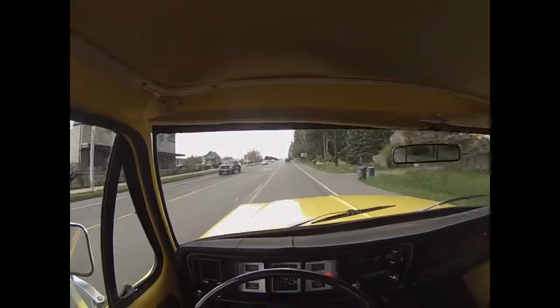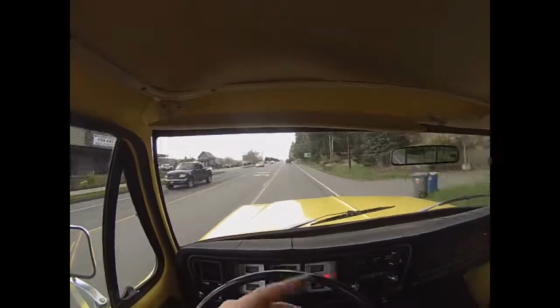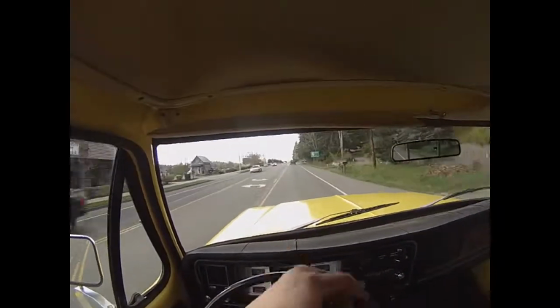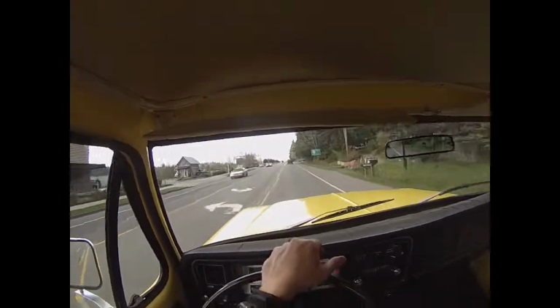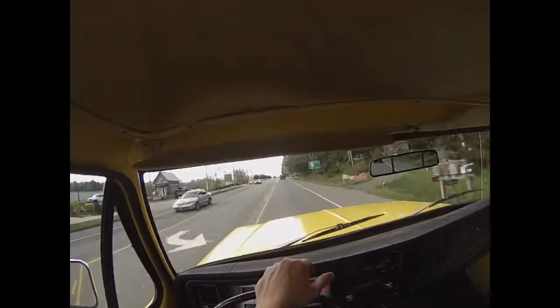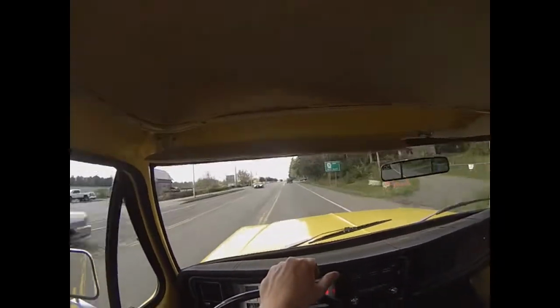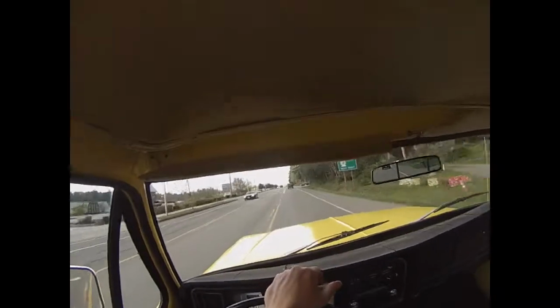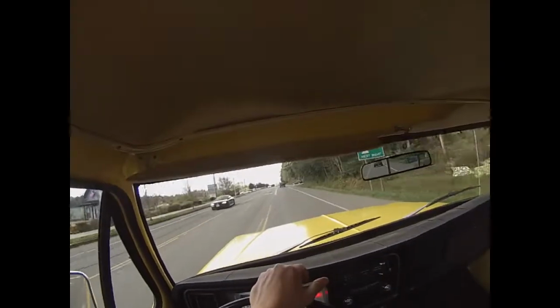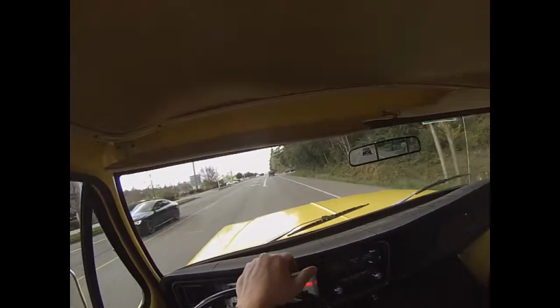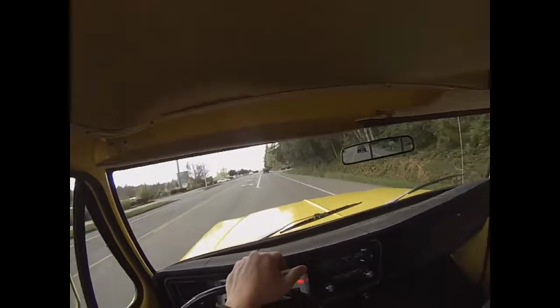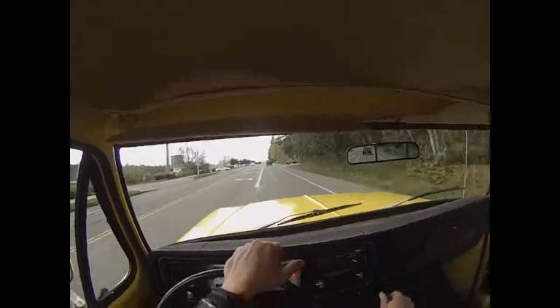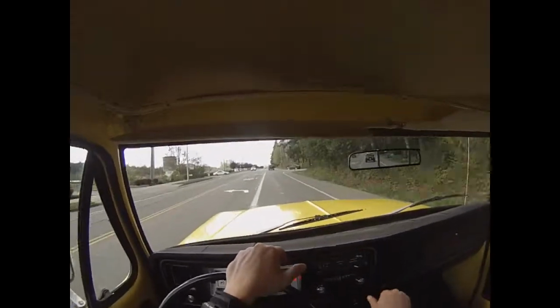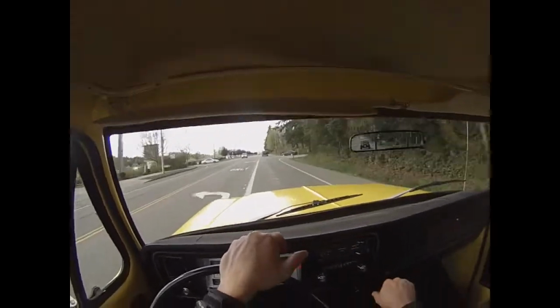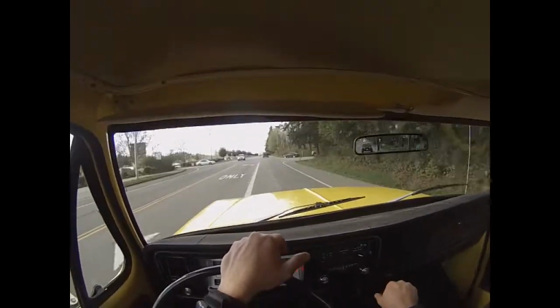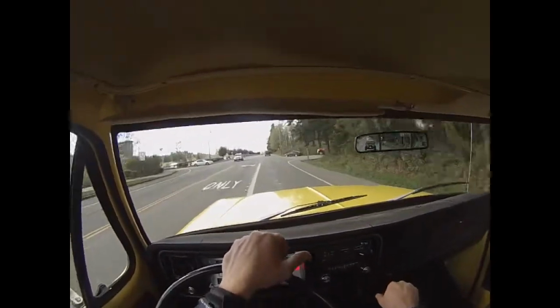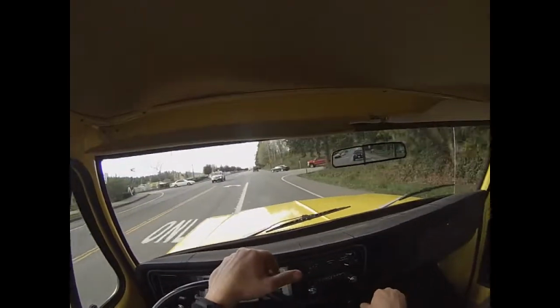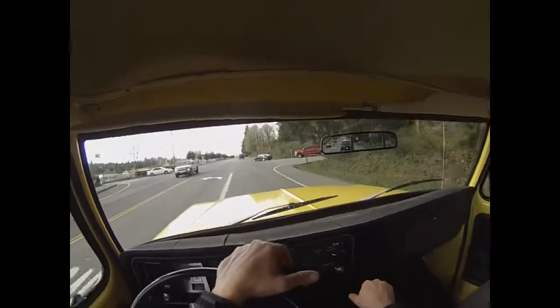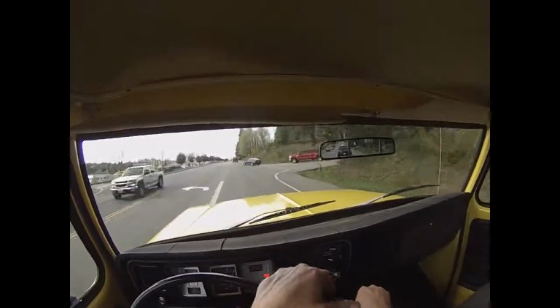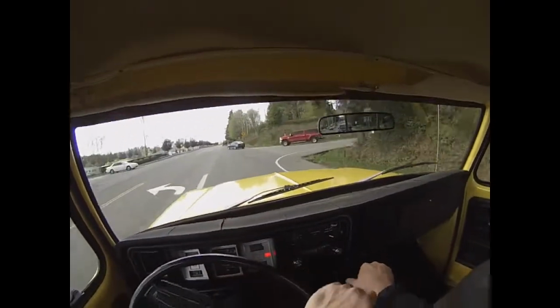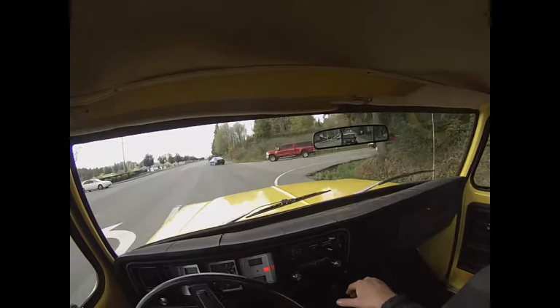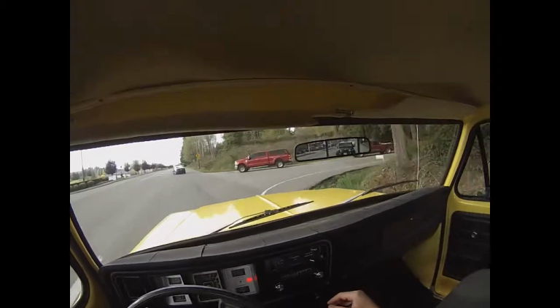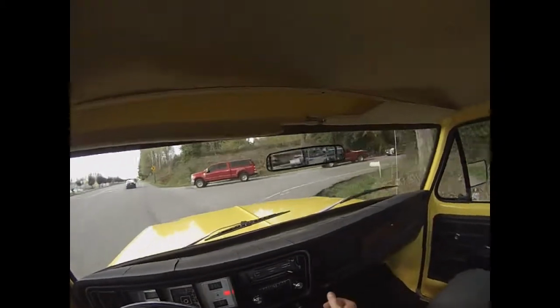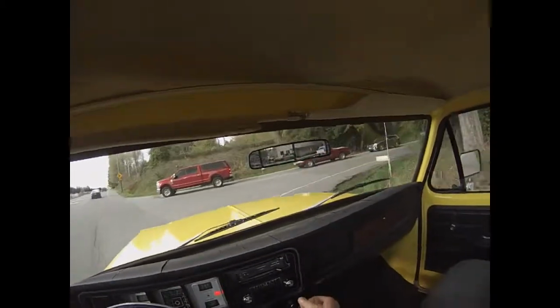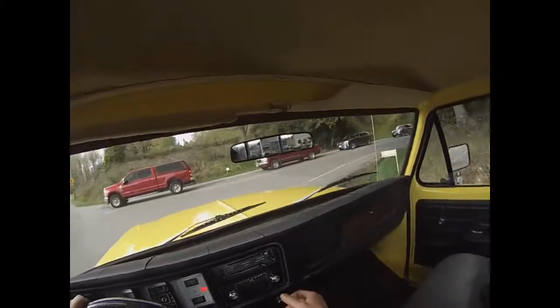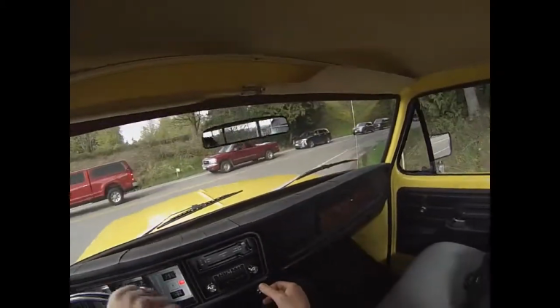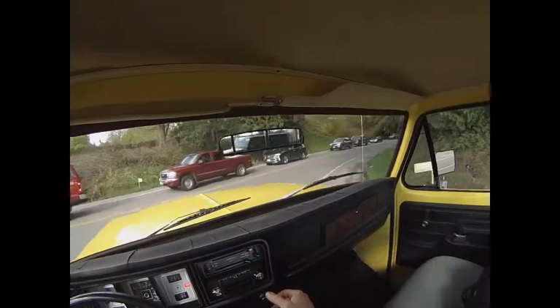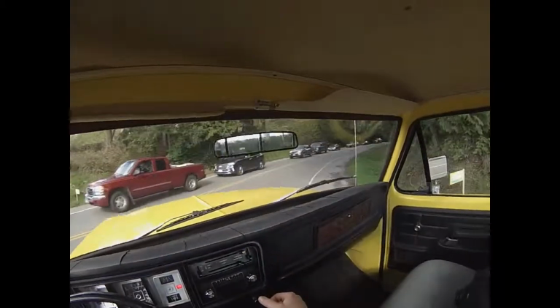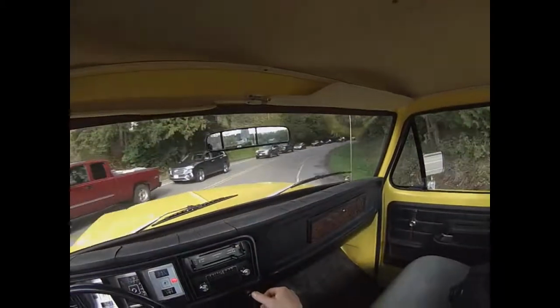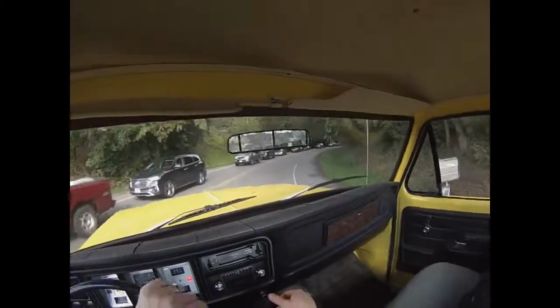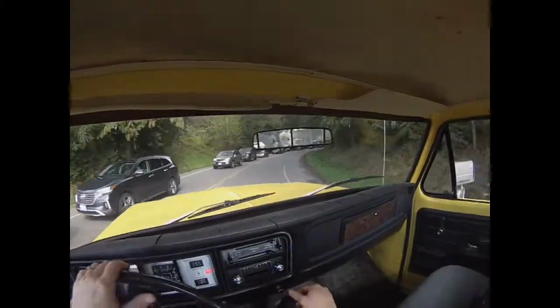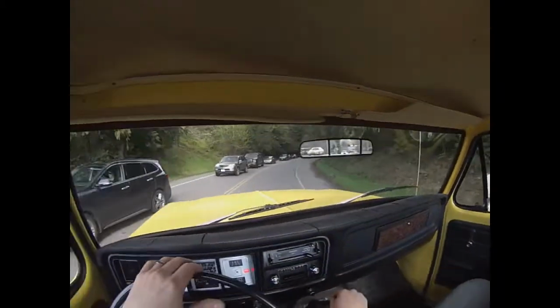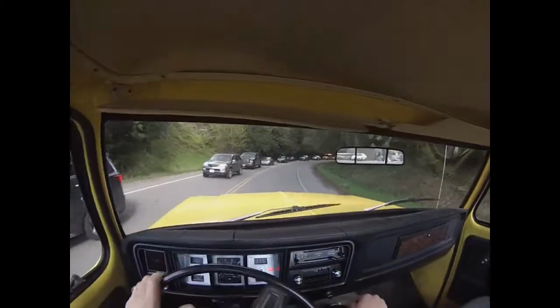I'm going to get out on the highway and then exit off and do some country roads. It's got some potholes and patches and some bad wear areas but it handles them well.